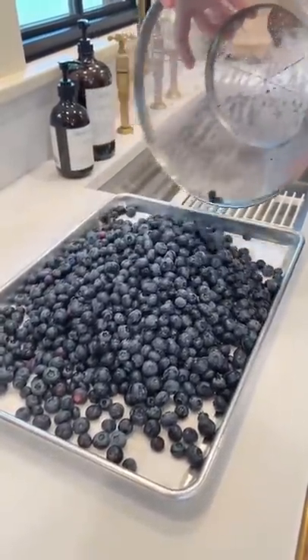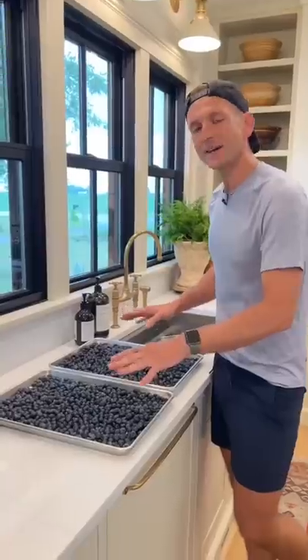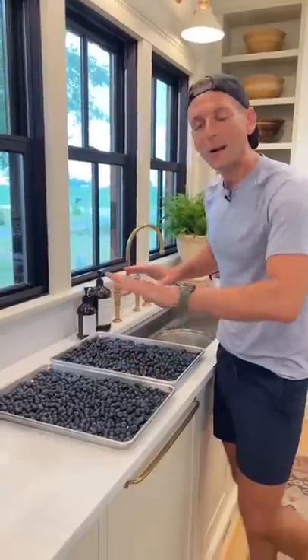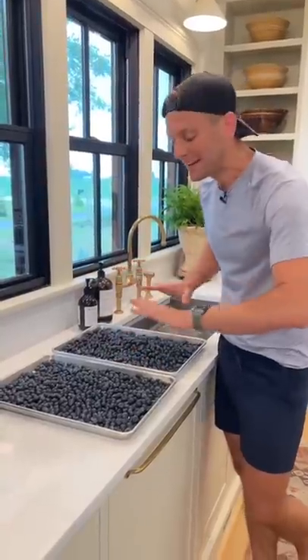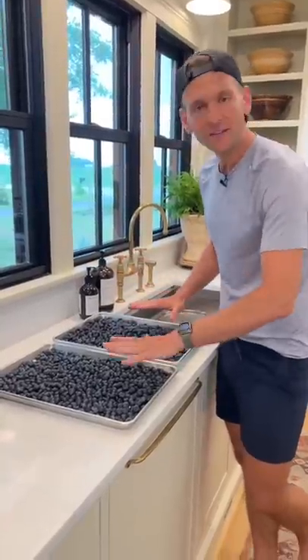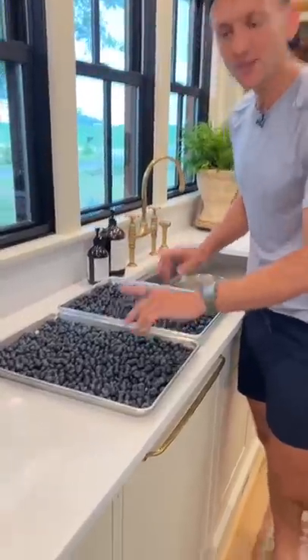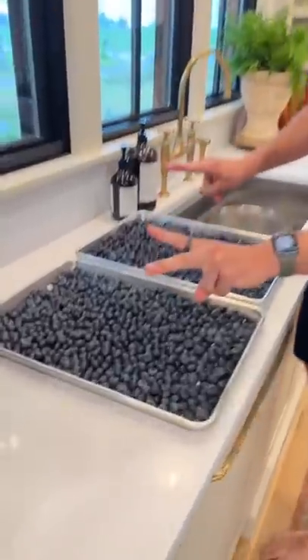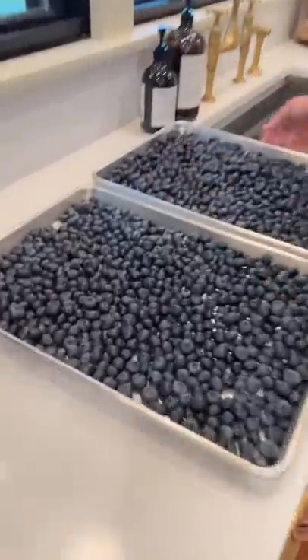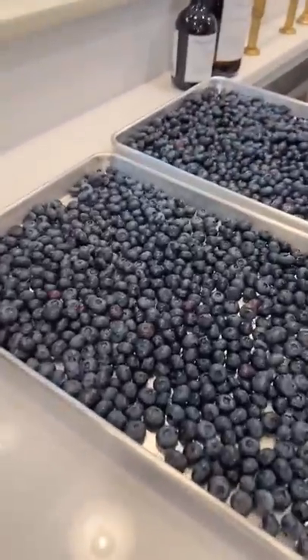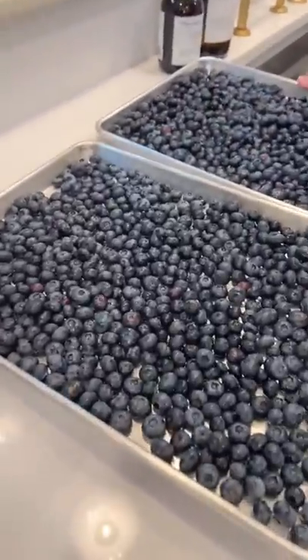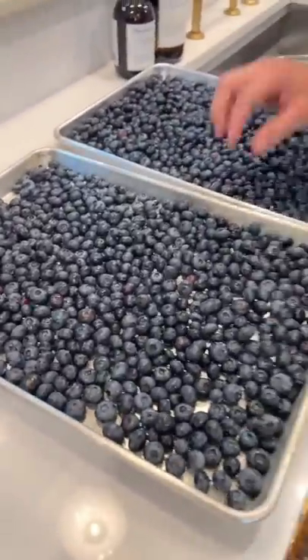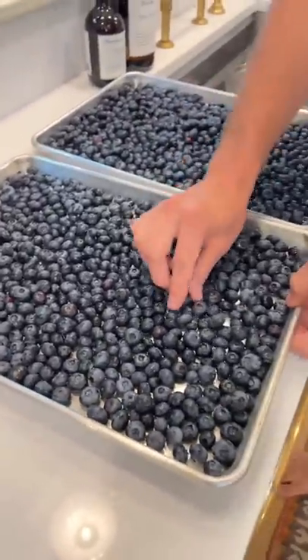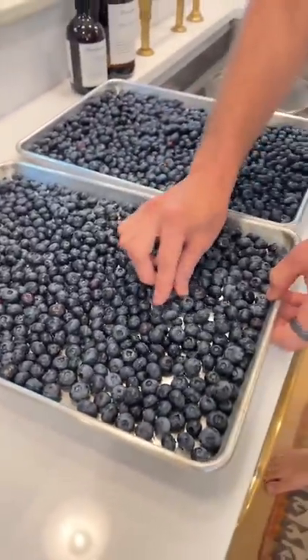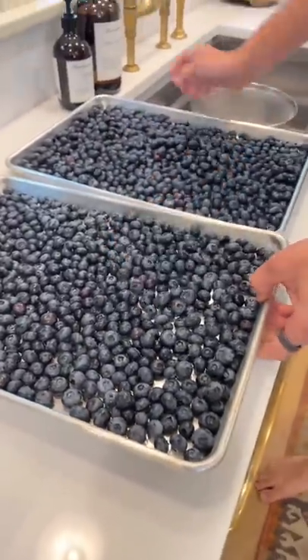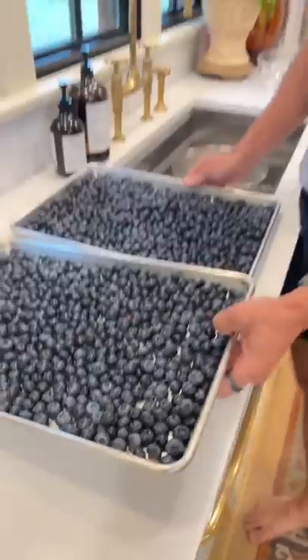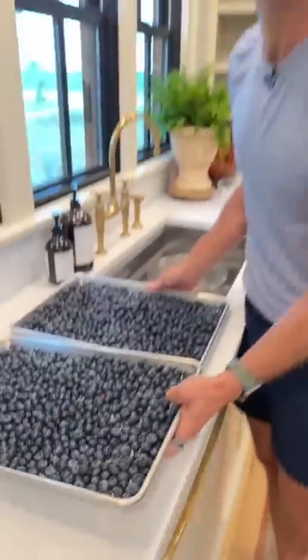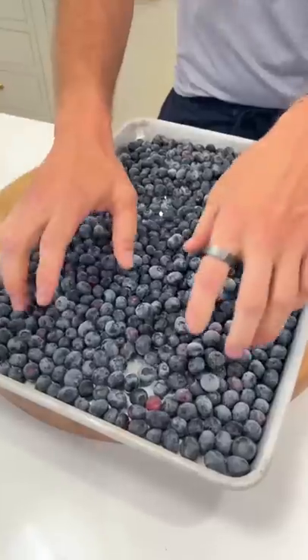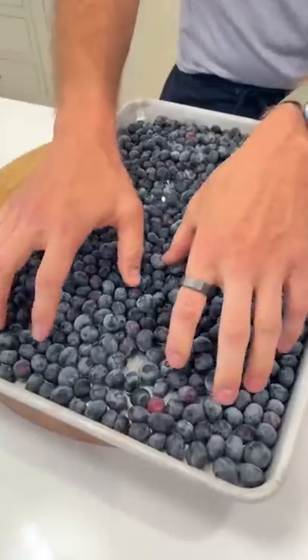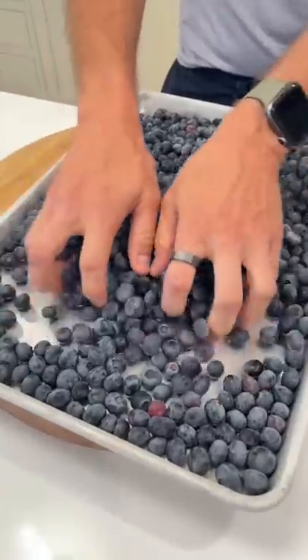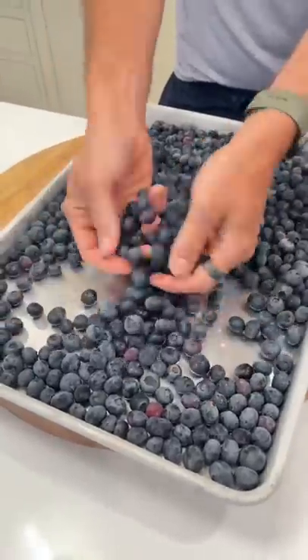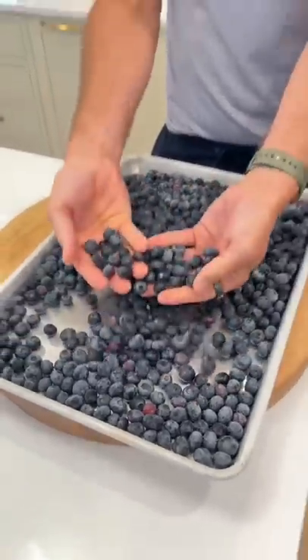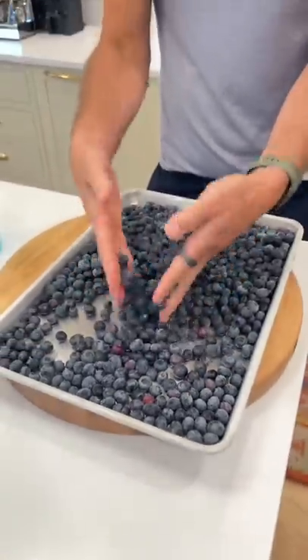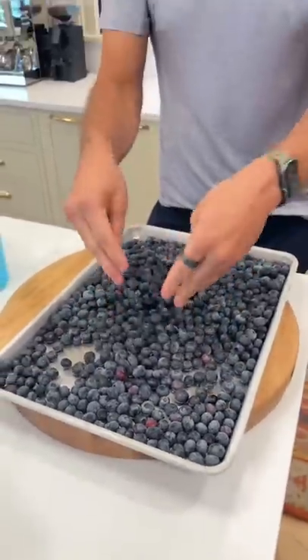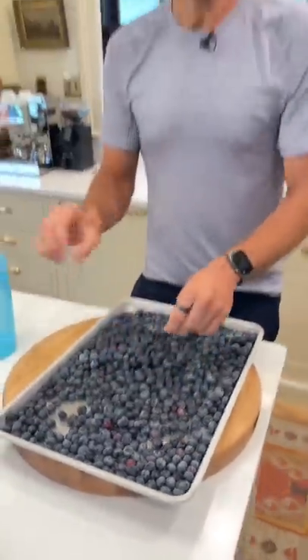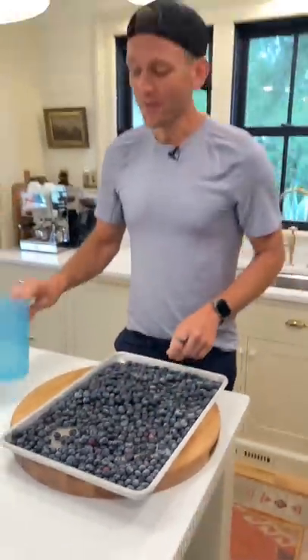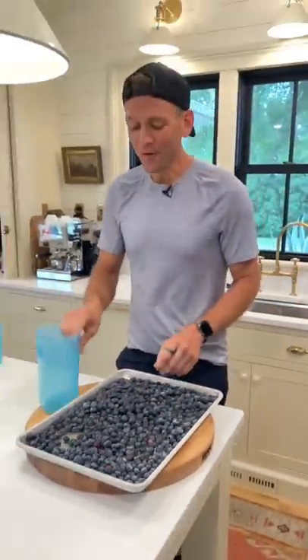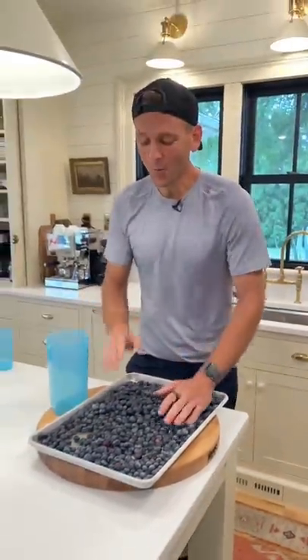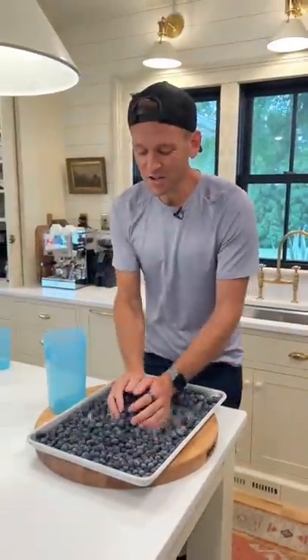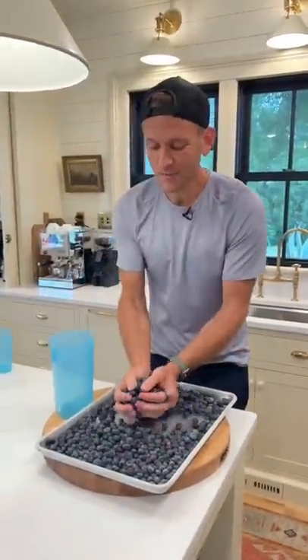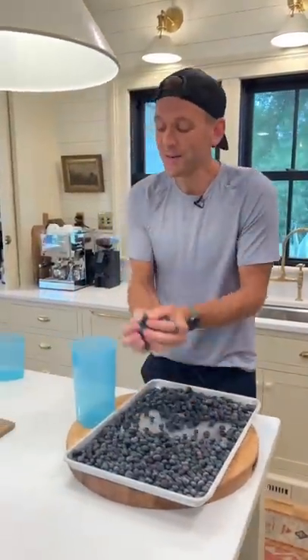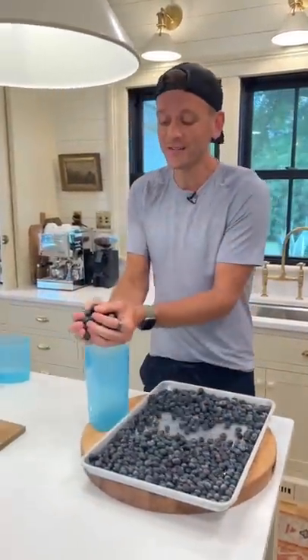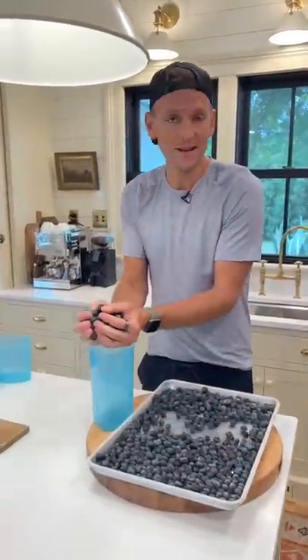Once they're dried, I put them in an even layer on two sheets just so they don't get all crowded. And now let's freeze them. Once they're frozen, you can see they just fall apart. They're perfect. They're washed. I put them into airtight containers.